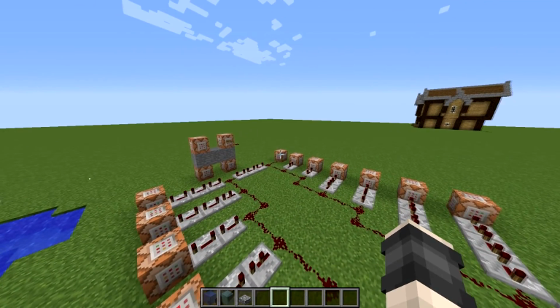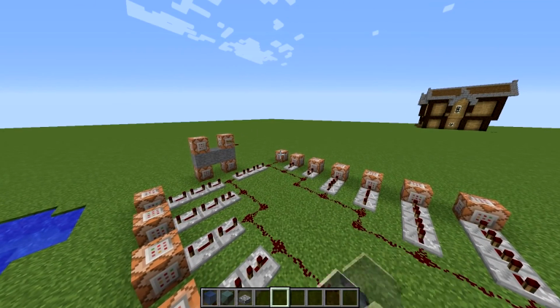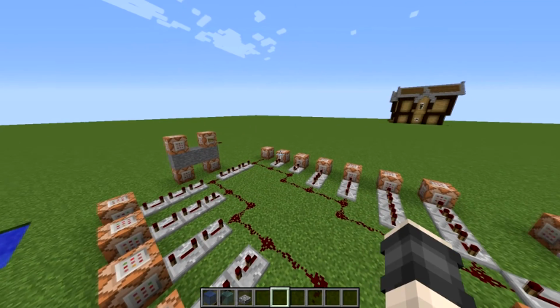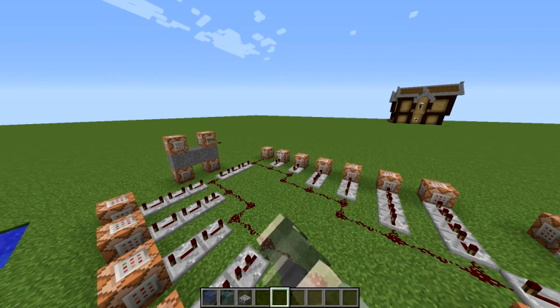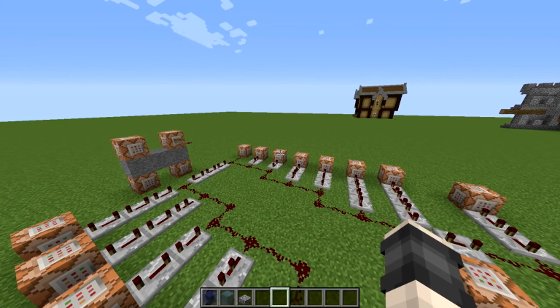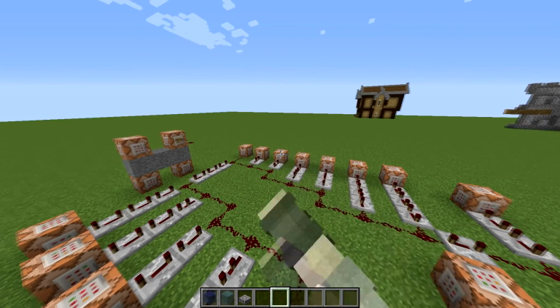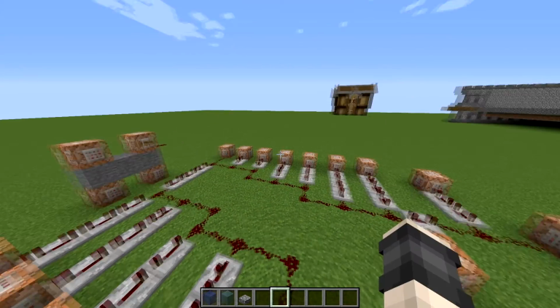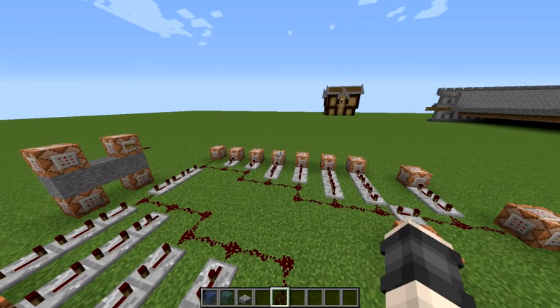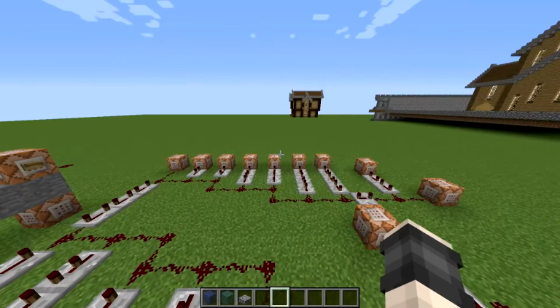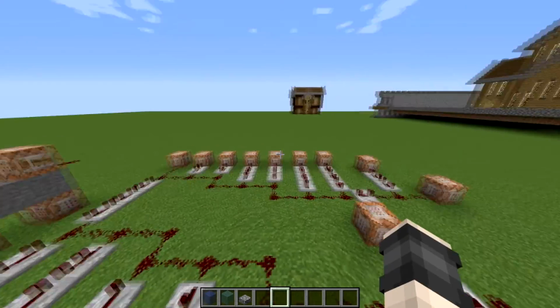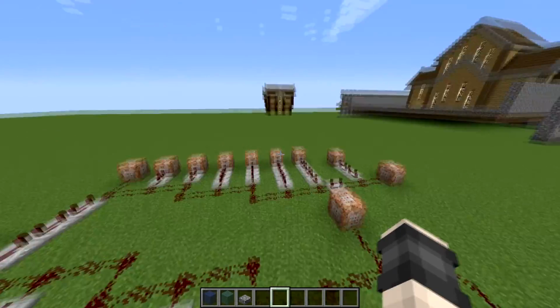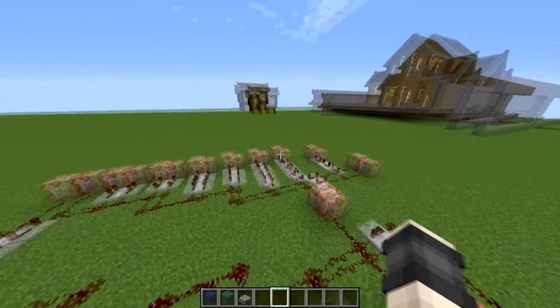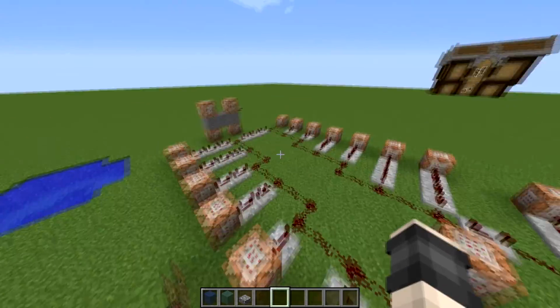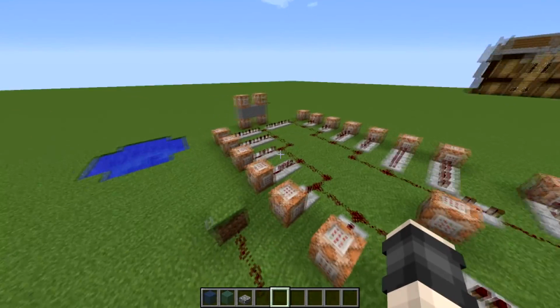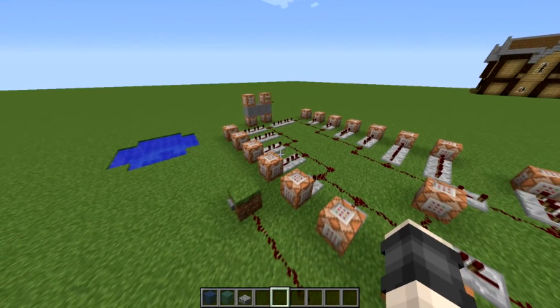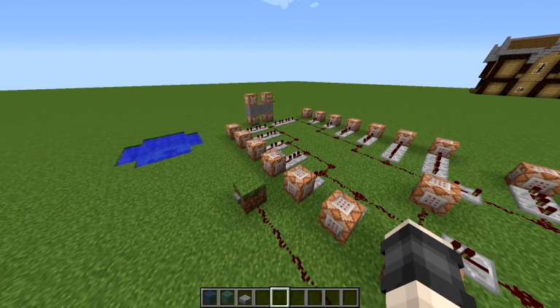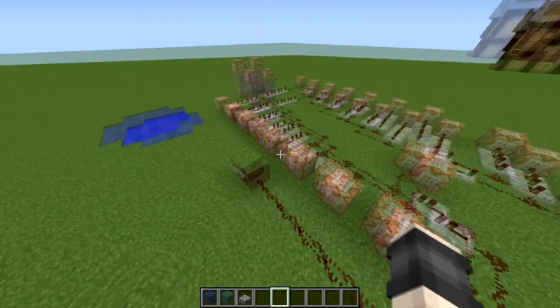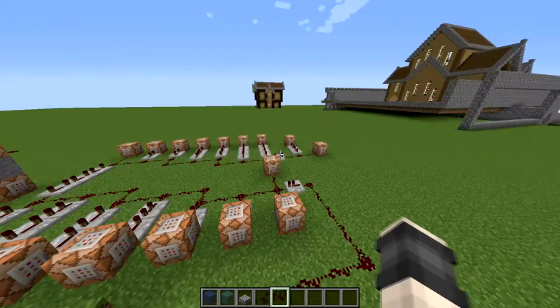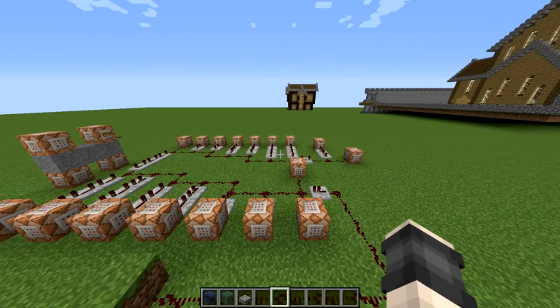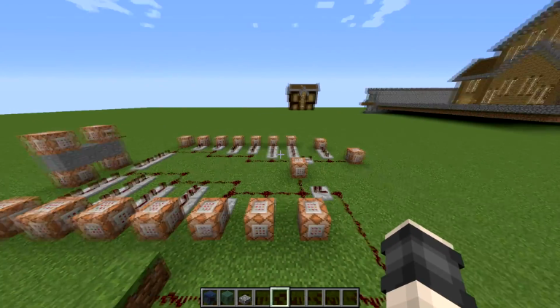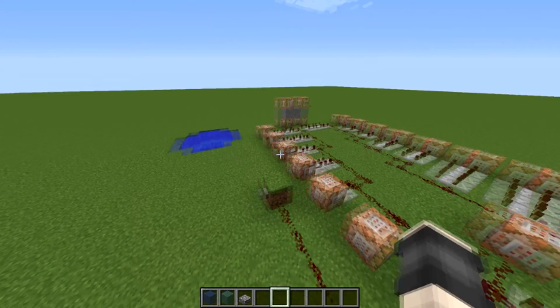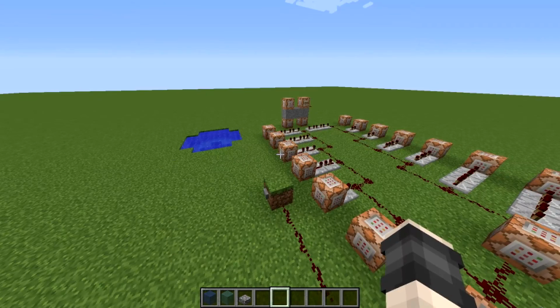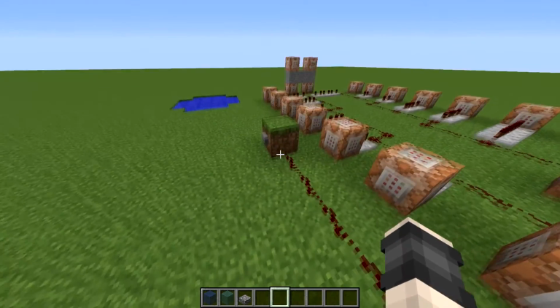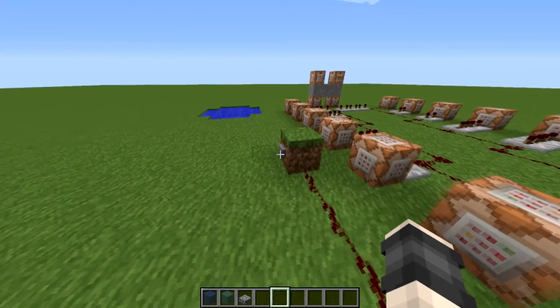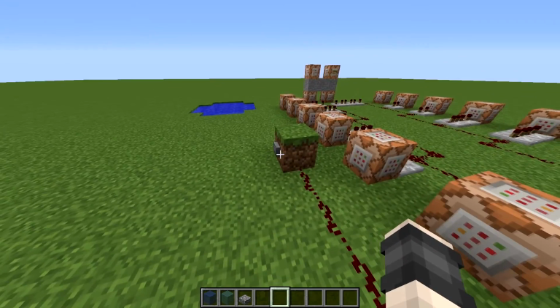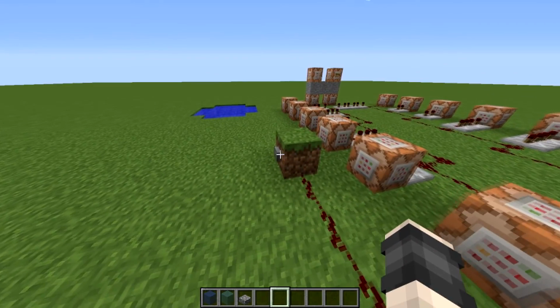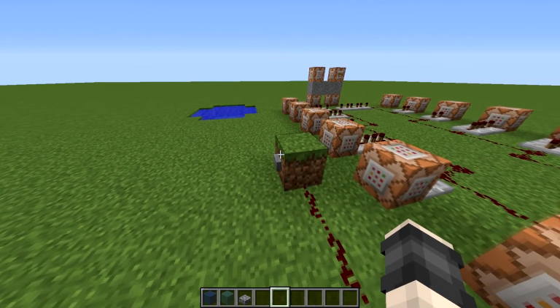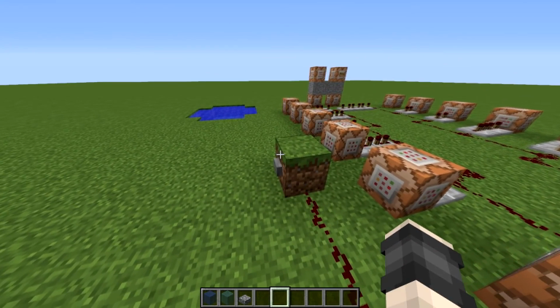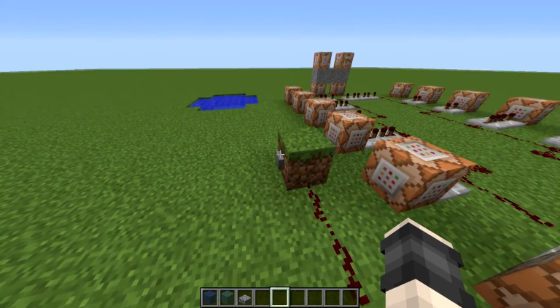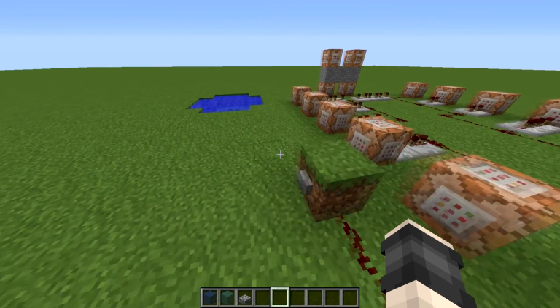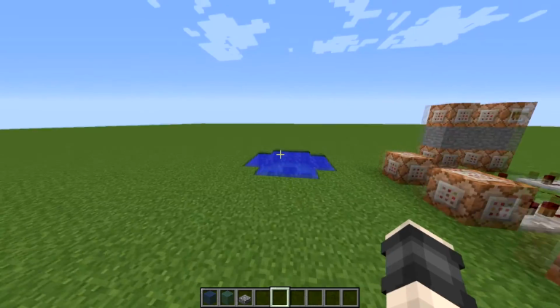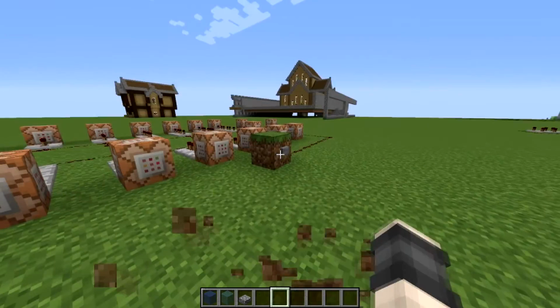And then the same thing going down. That takes out the top layer, the second to top, the third to top, the middle, and then you go down, down, down again. Those are basically the up and down features of the command block contraption, and you might be wondering how are you getting the sound and the particles.